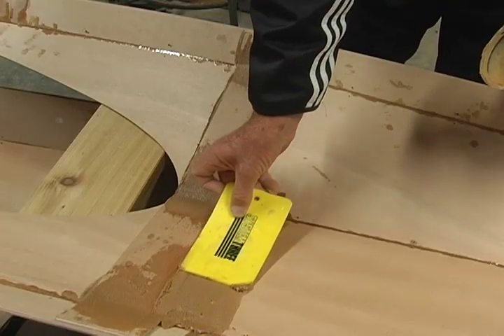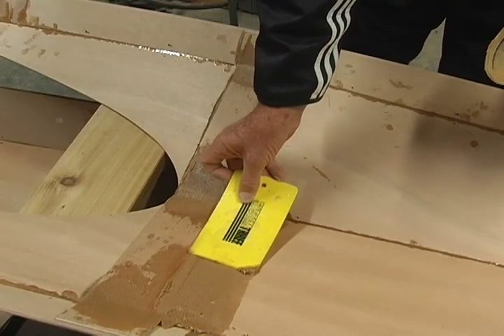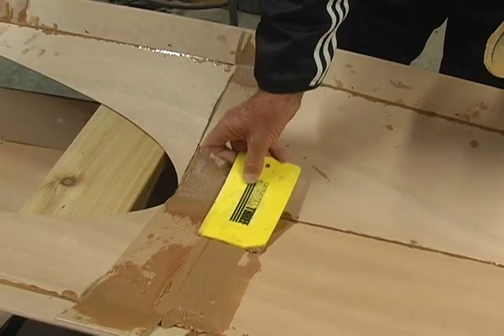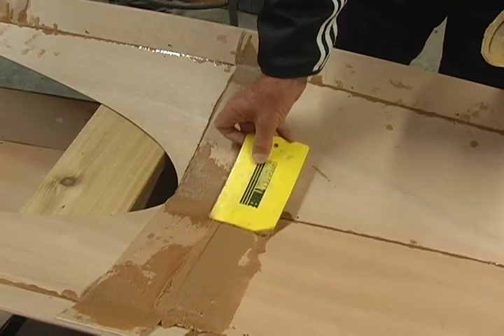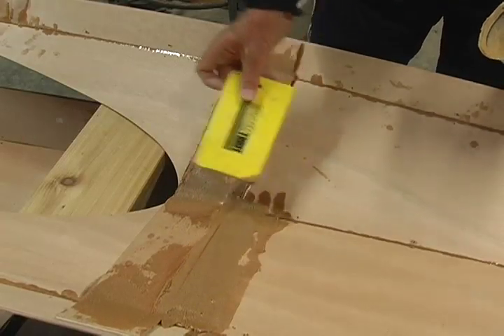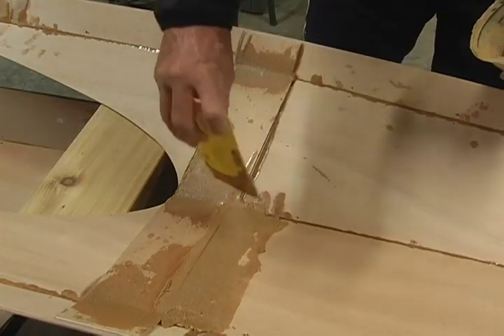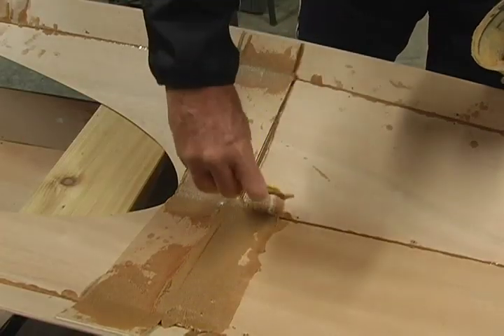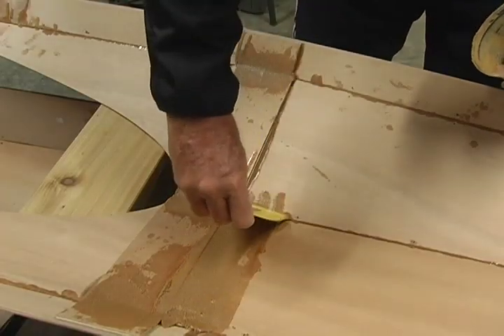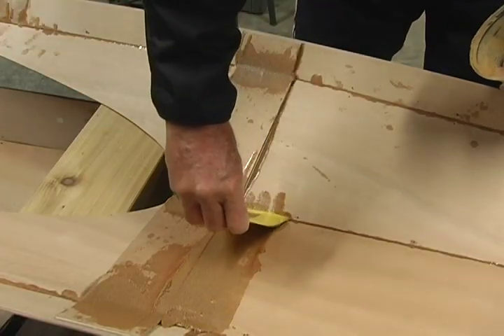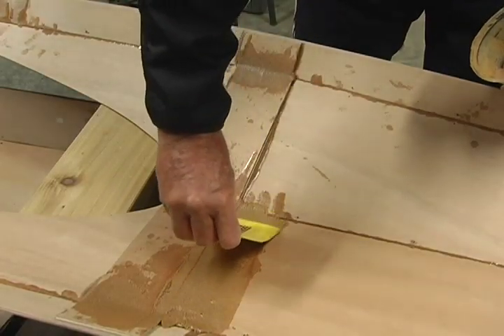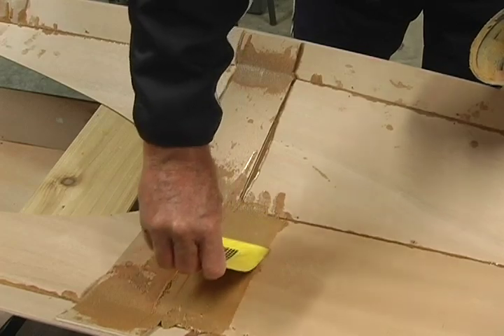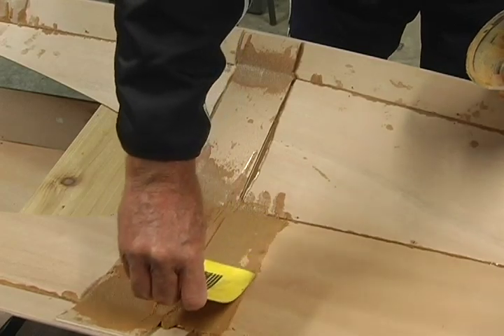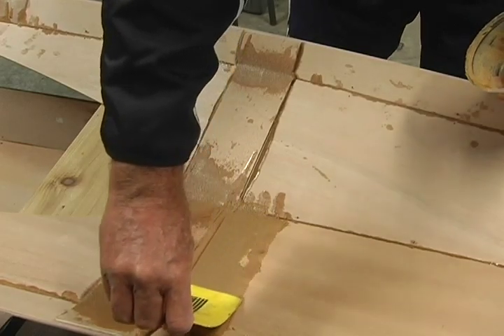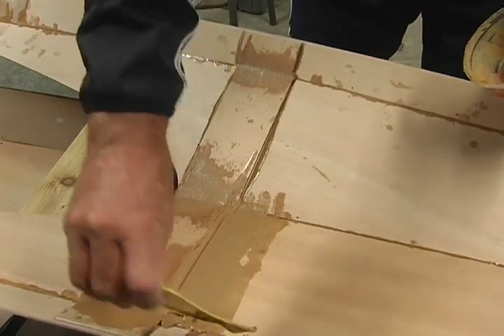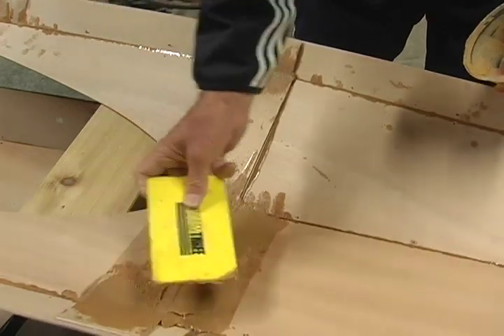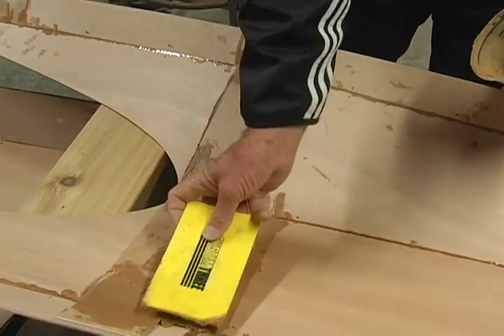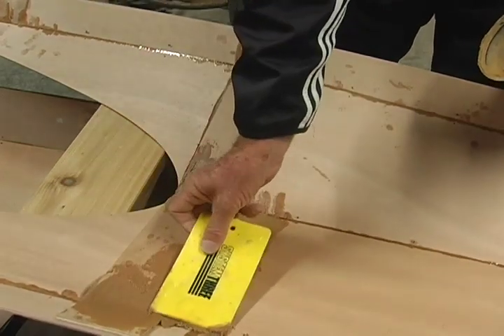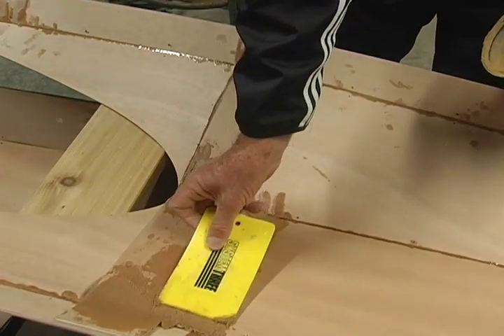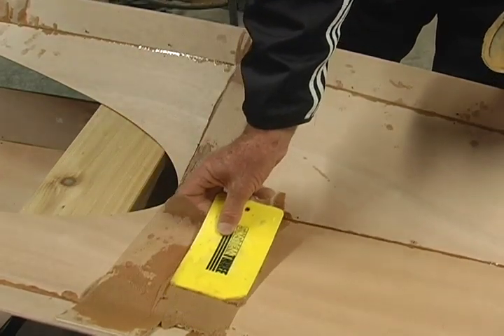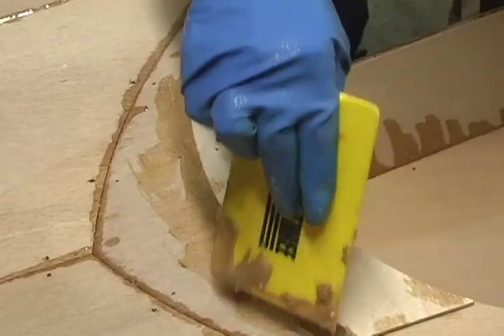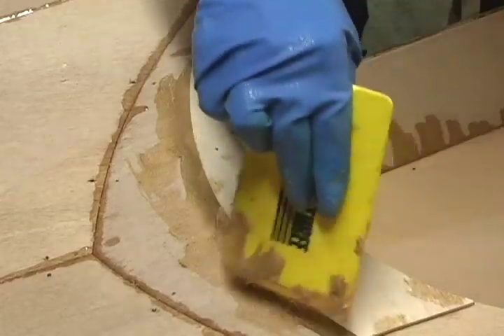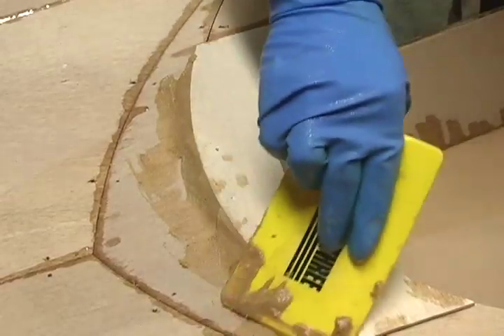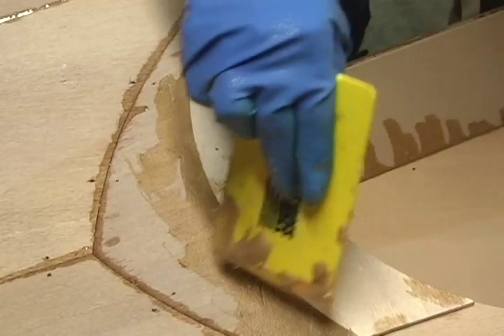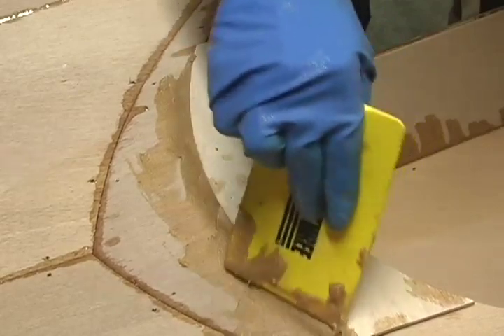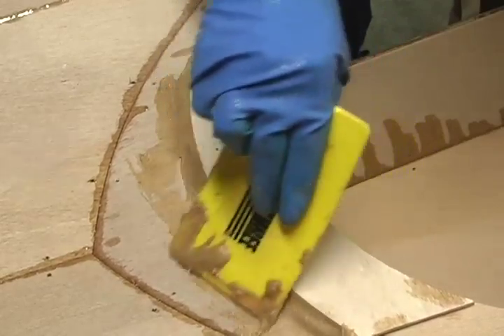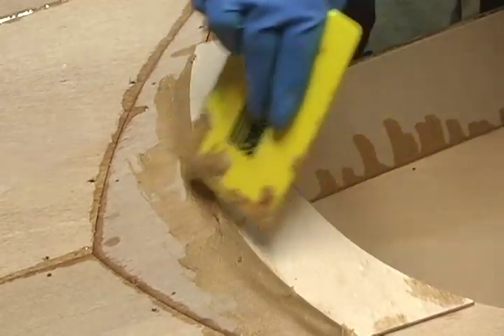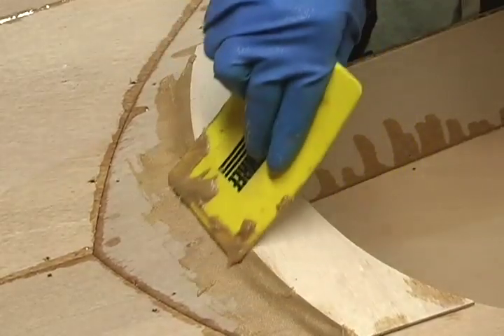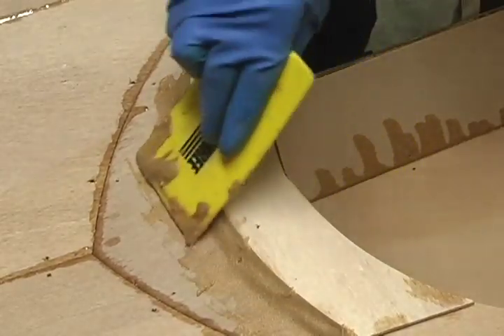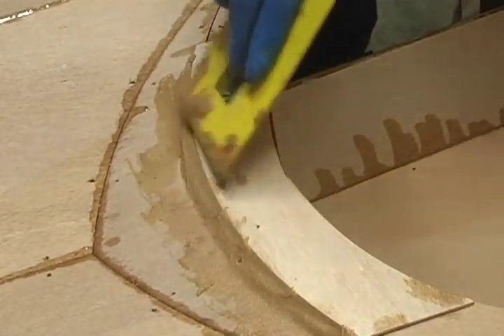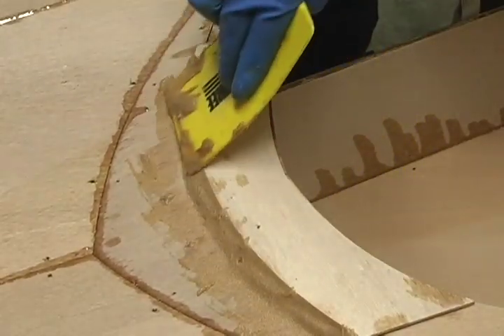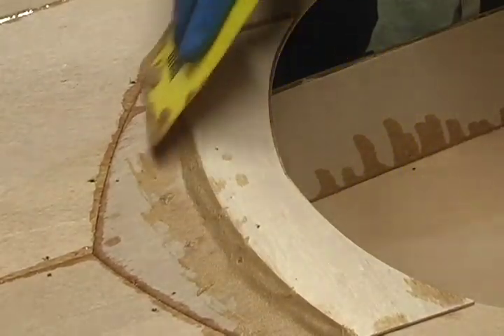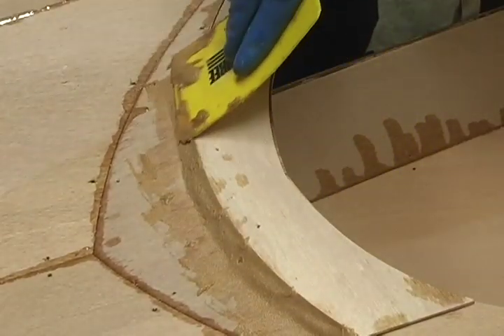Also, fillet the edges of the reinforcement plates to create a ramp where the fiberglass tape will be laid. Fillet along the edge of the pre-cut butt plate behind the cockpit, too.